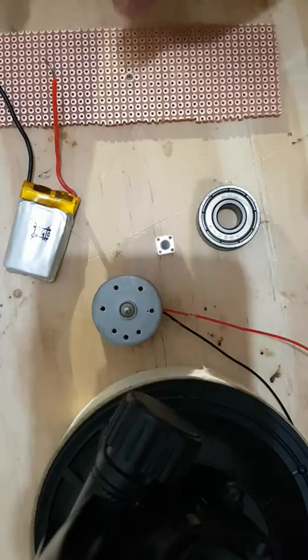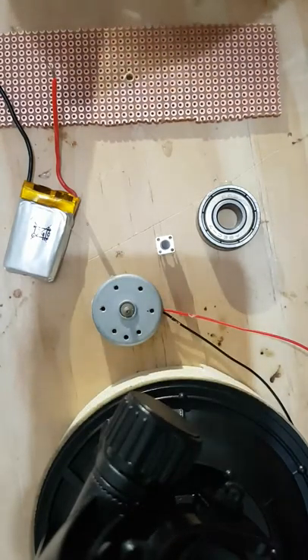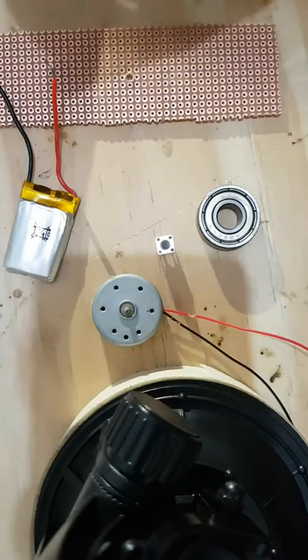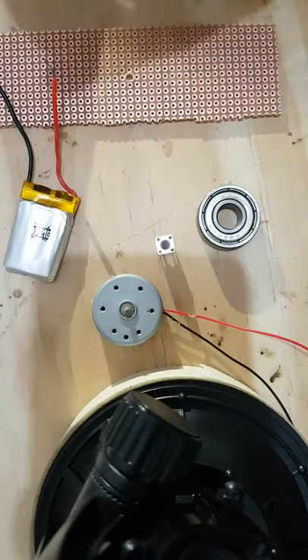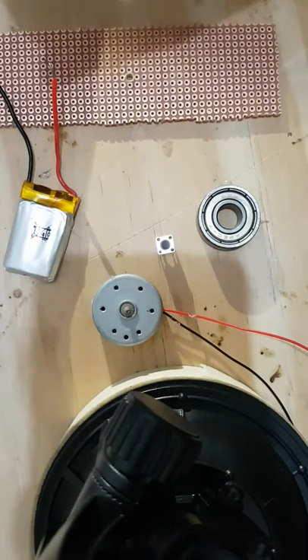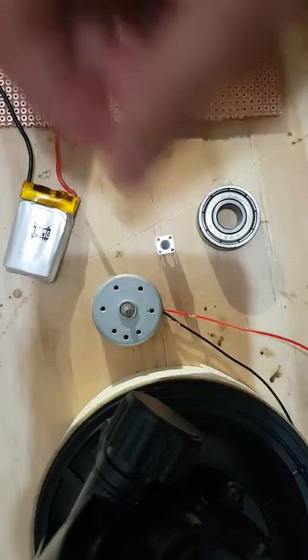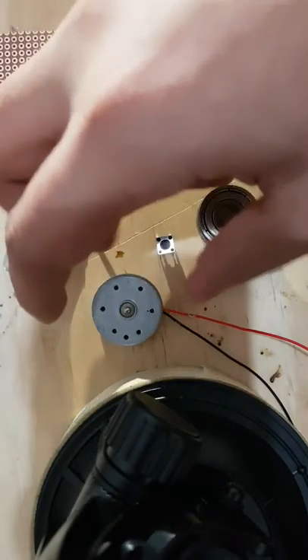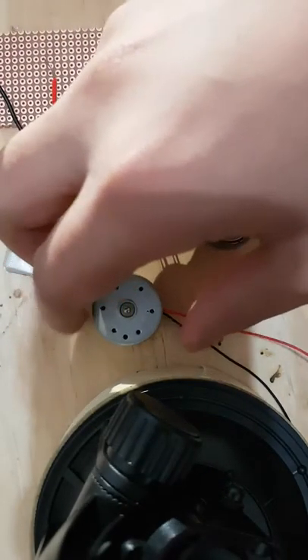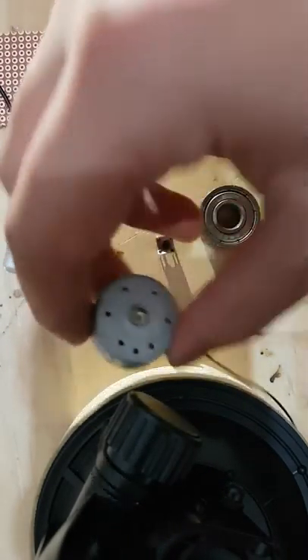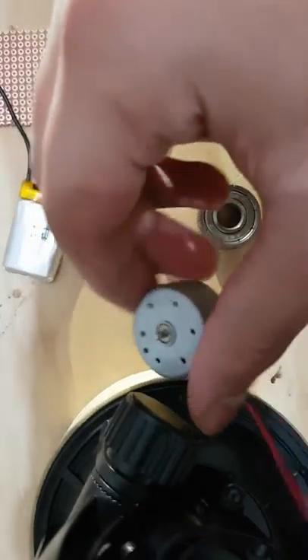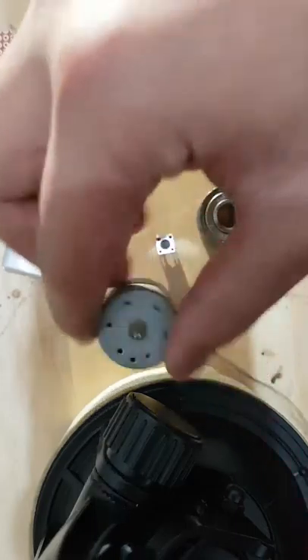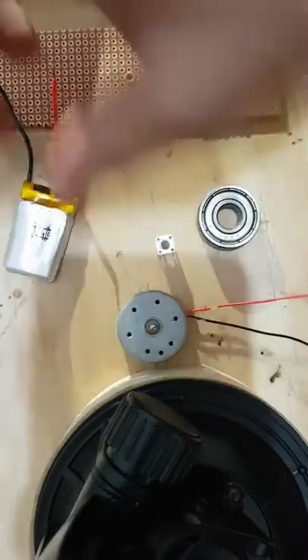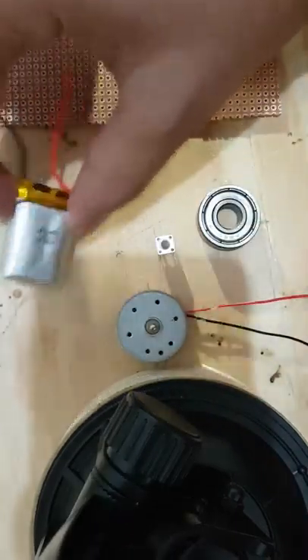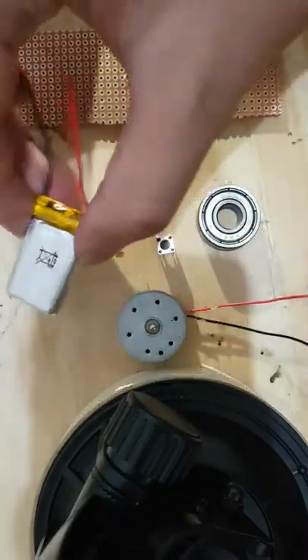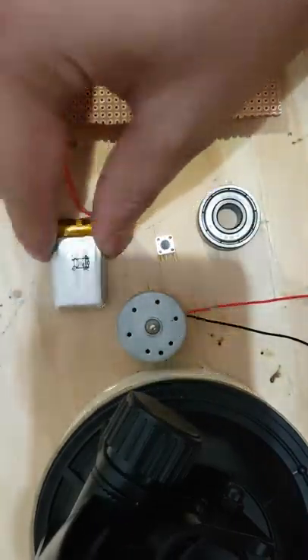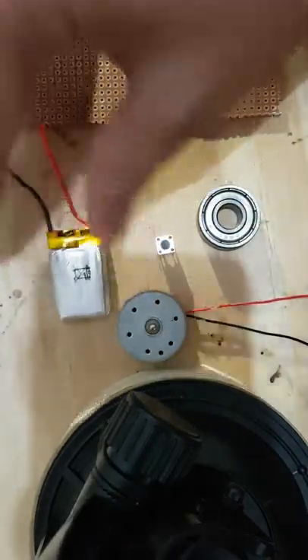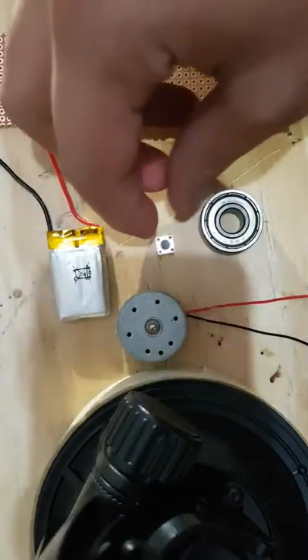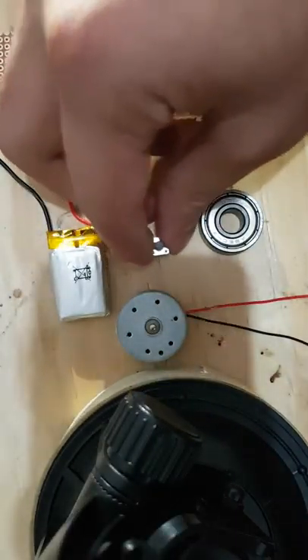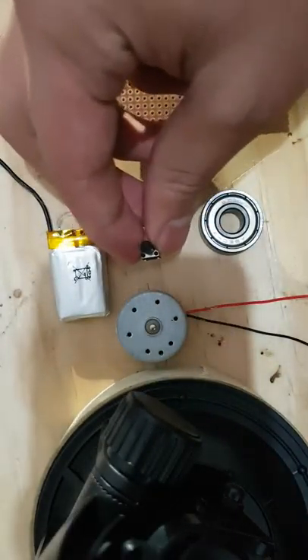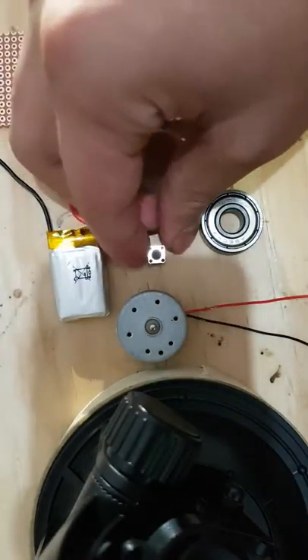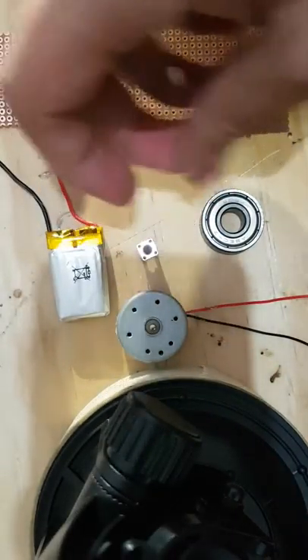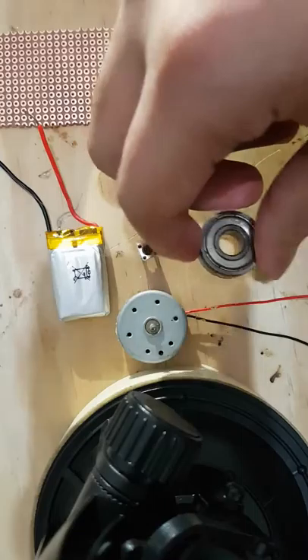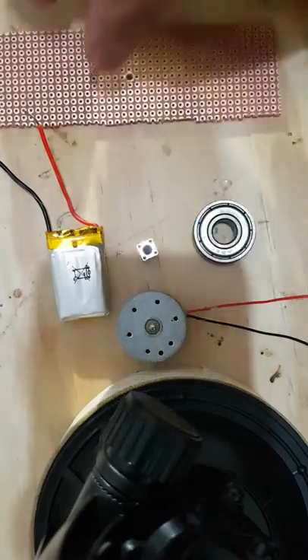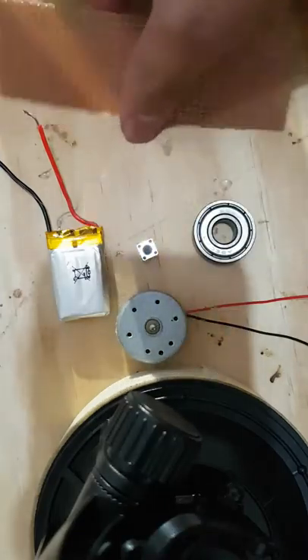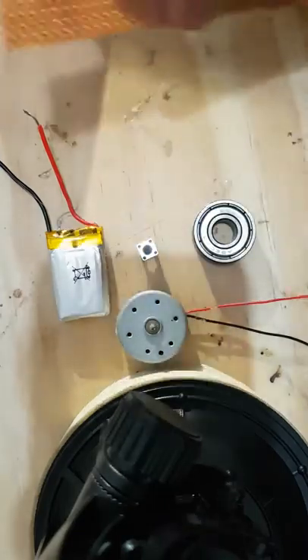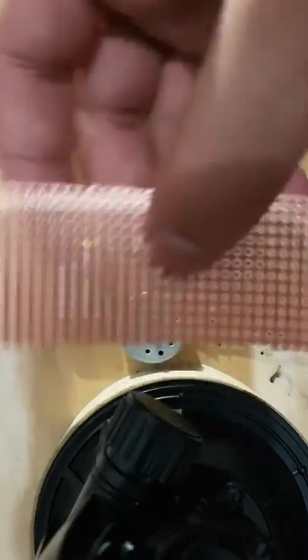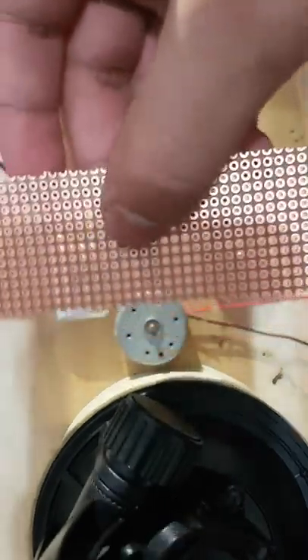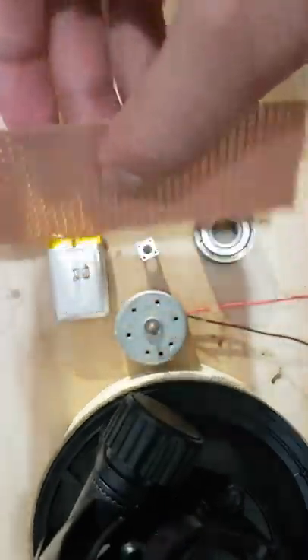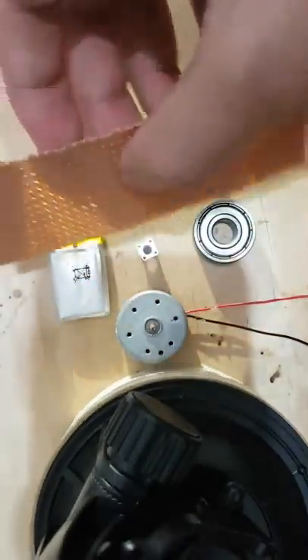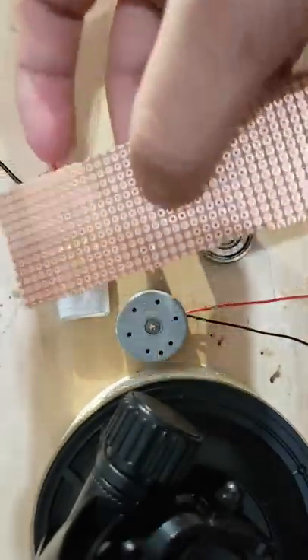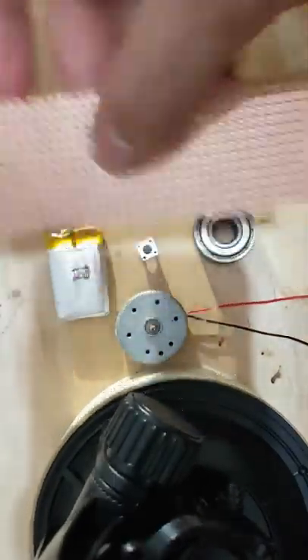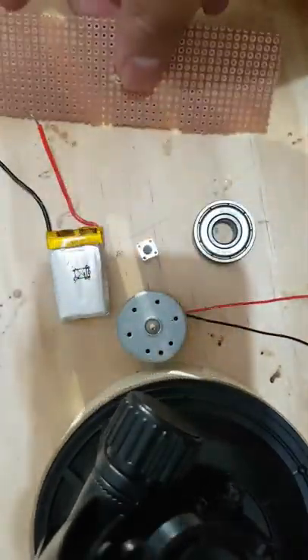Hey guys, so today we're going to be building an electric fidget spinner. Things that you're going to need is a motor, a battery, a switch, a ball bearing, and any piece of wood or a circuit board will be fine.